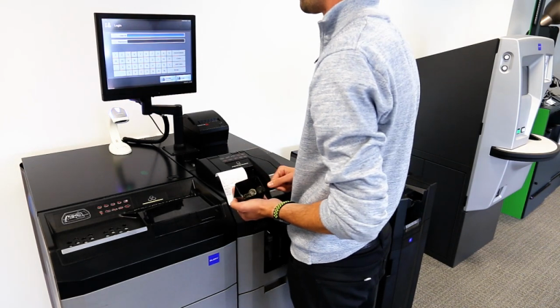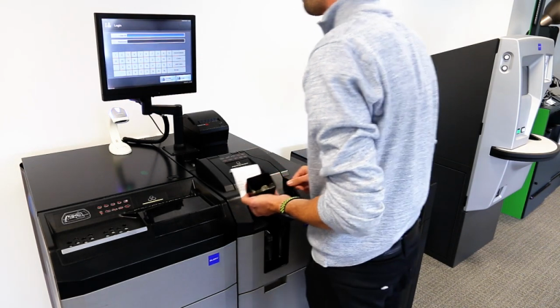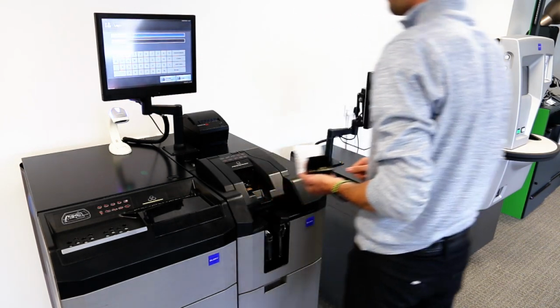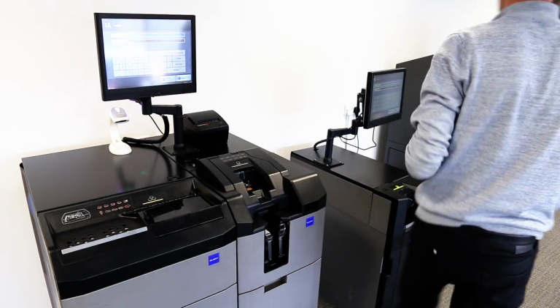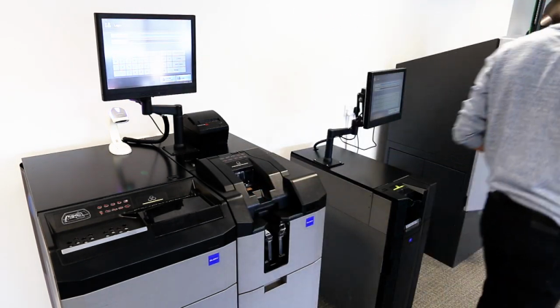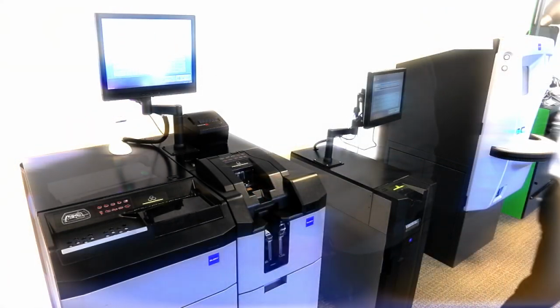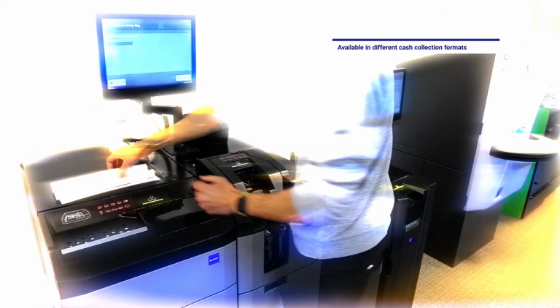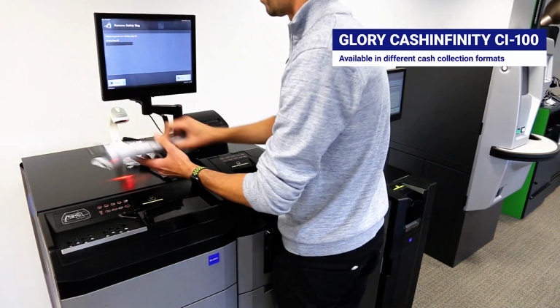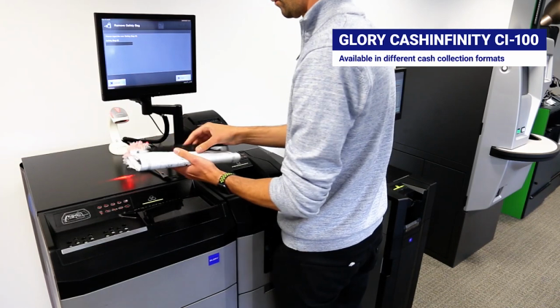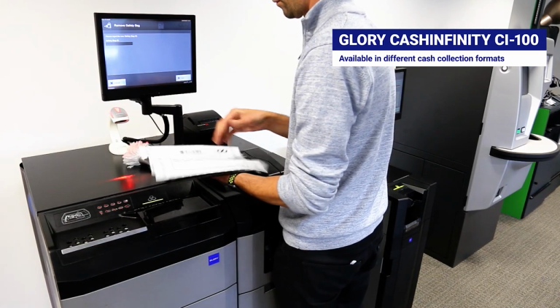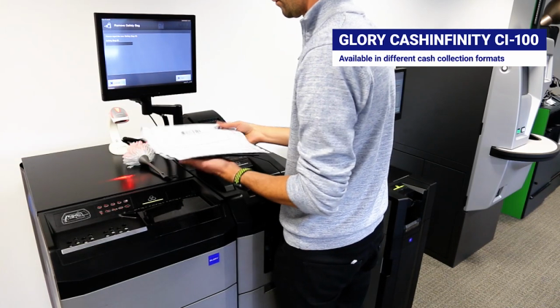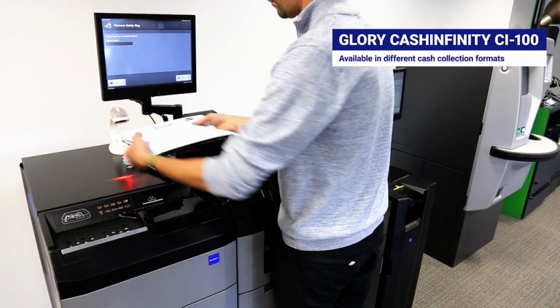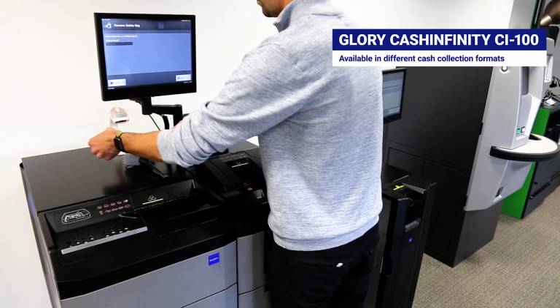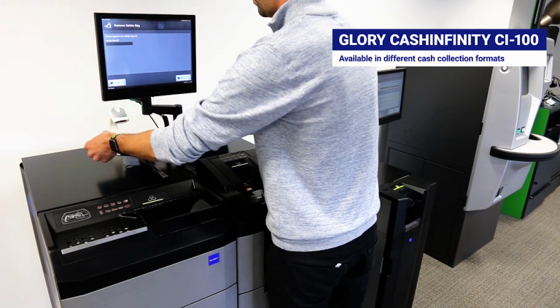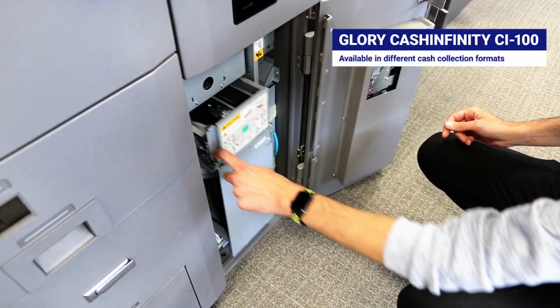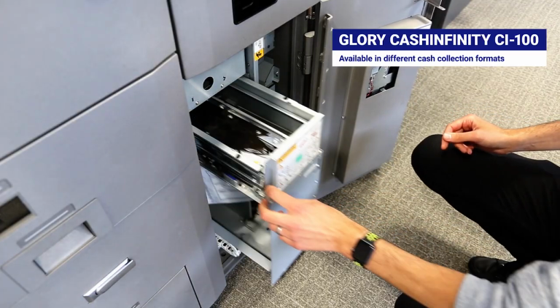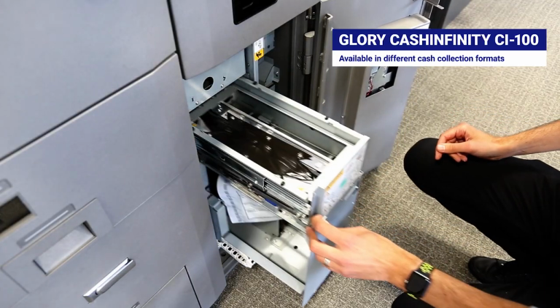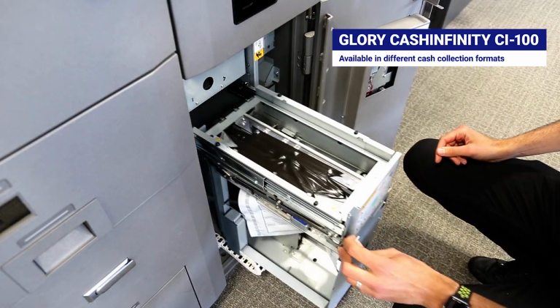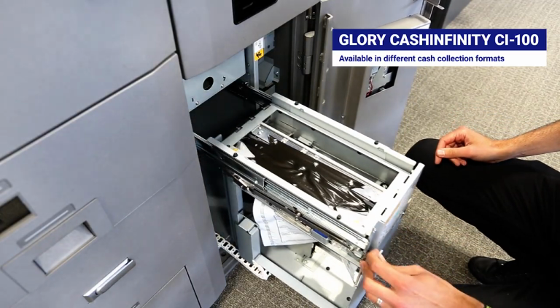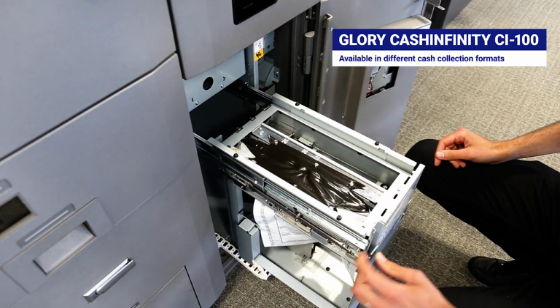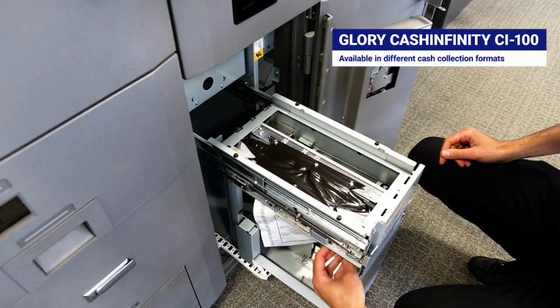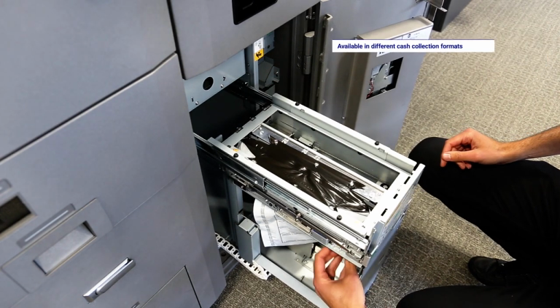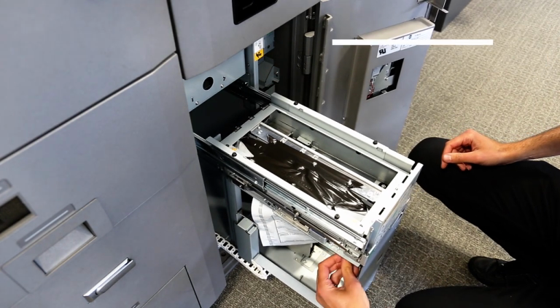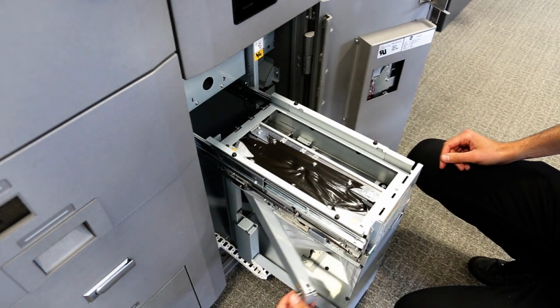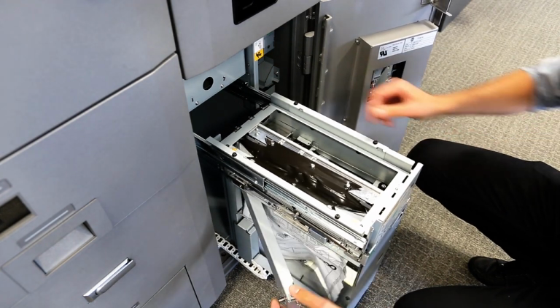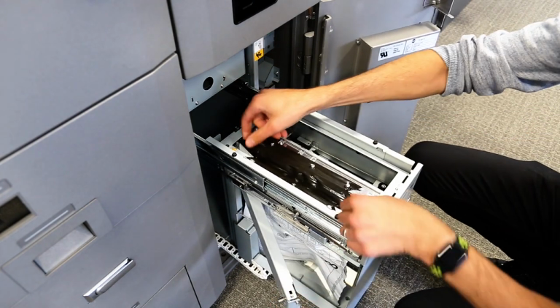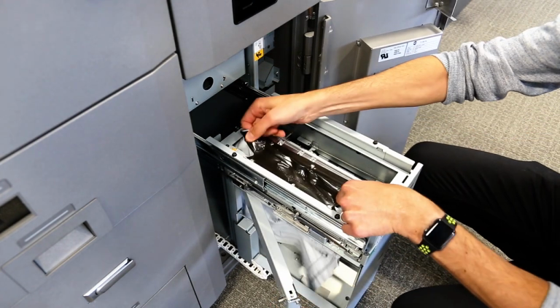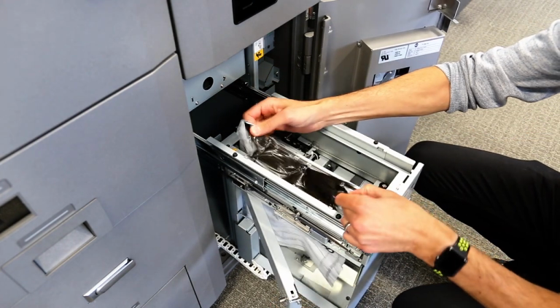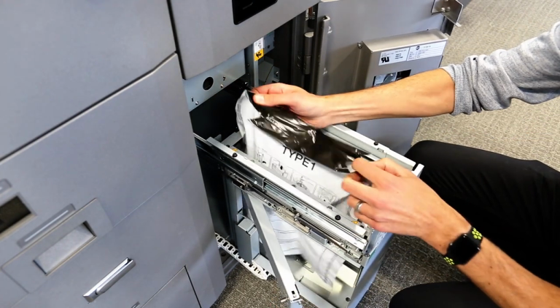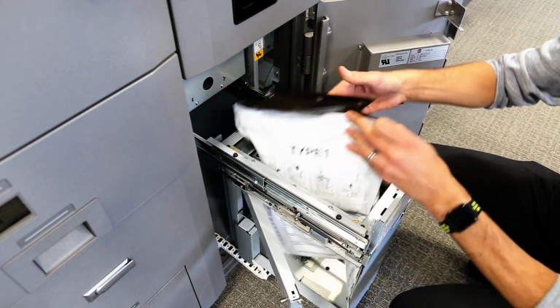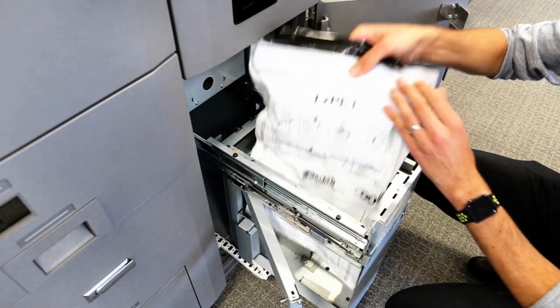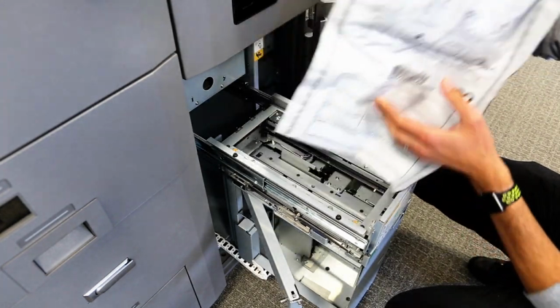The CI100 is available in different cash collection formats that include large capacity cash cassette and anti-tamper self-sealing bags. Anti-tamper bags can be collected directly by your cash-in-transit partner where required.